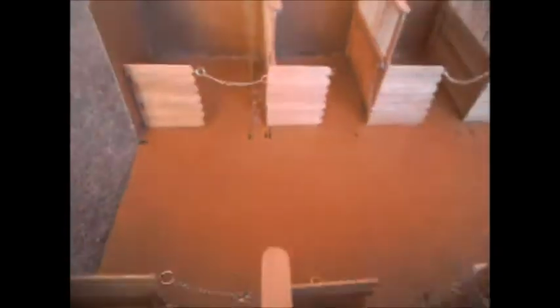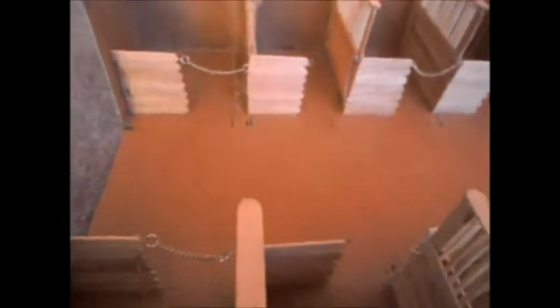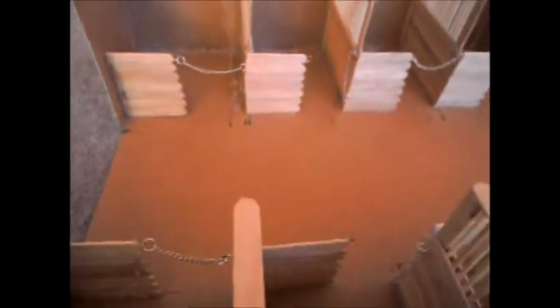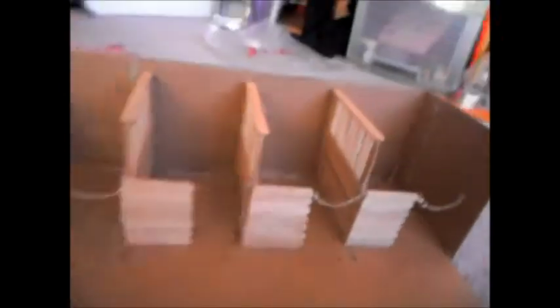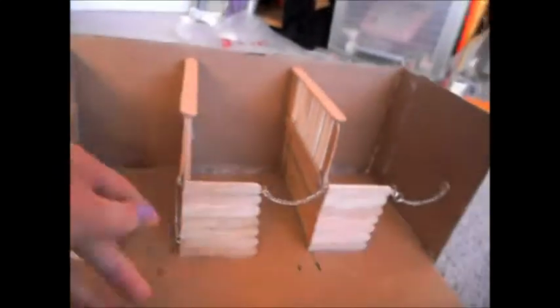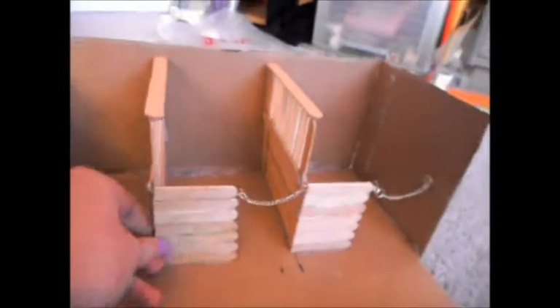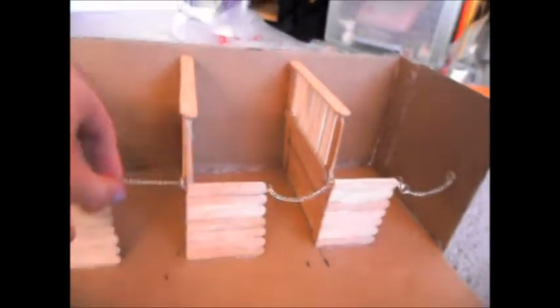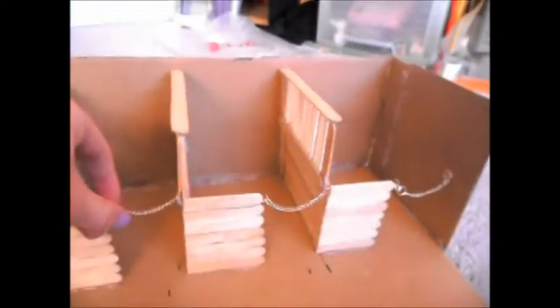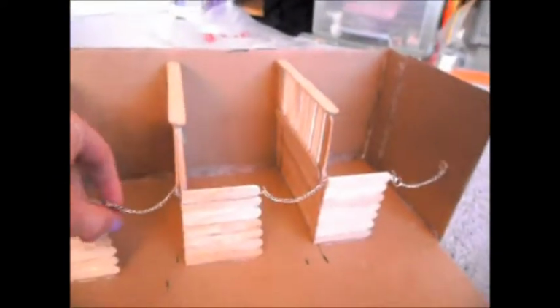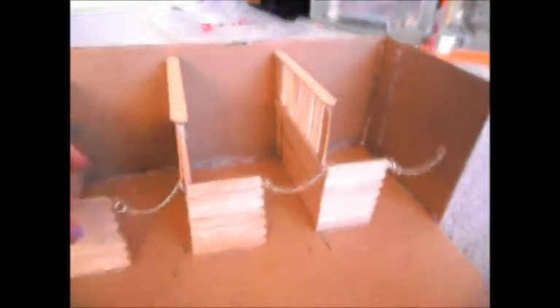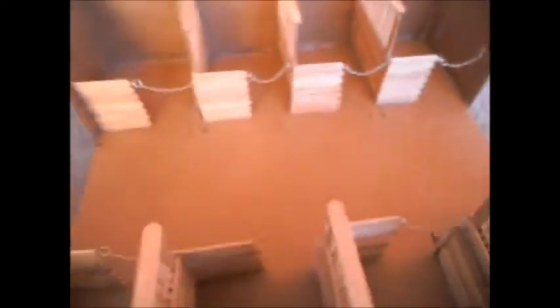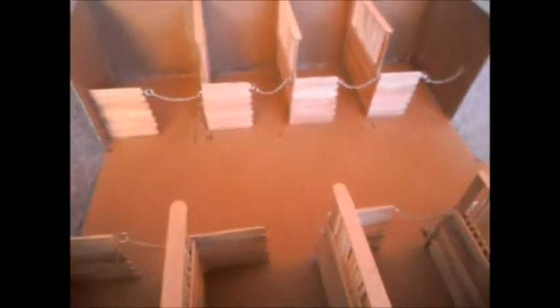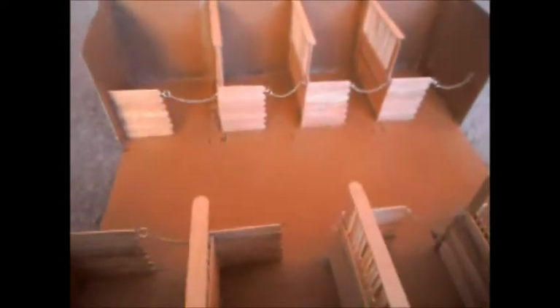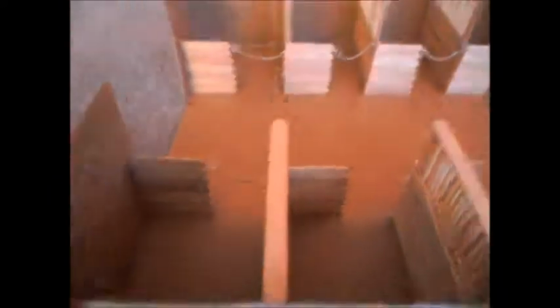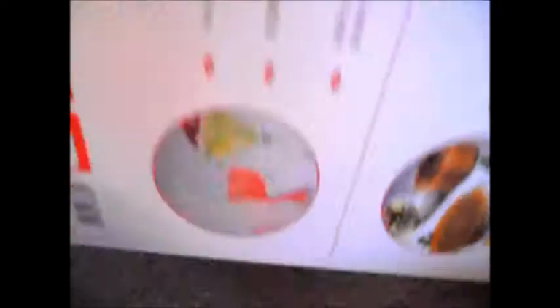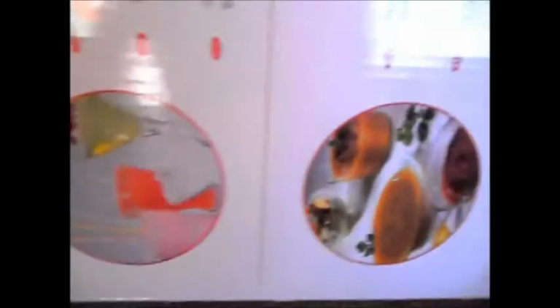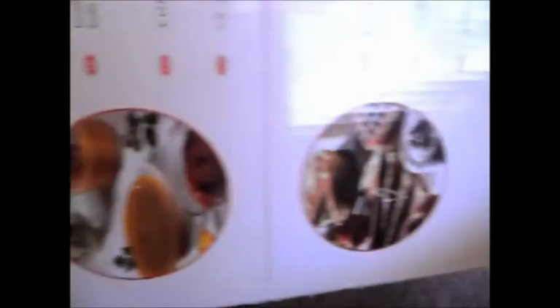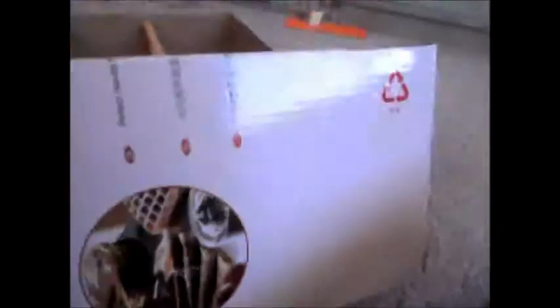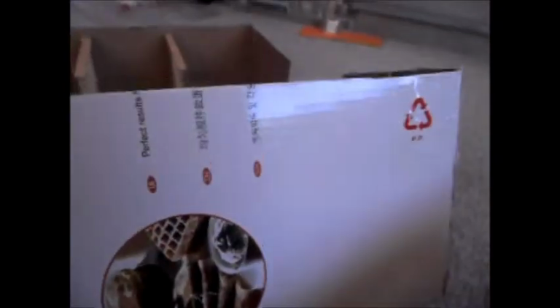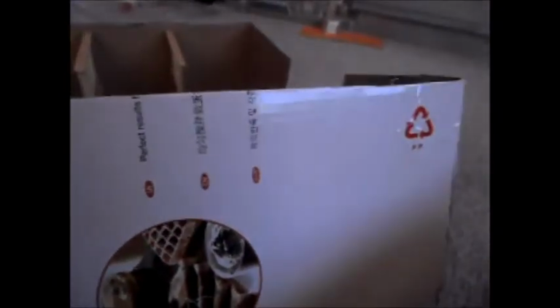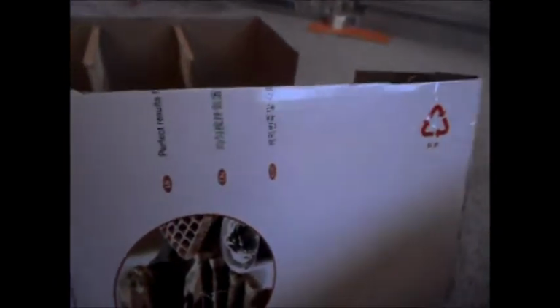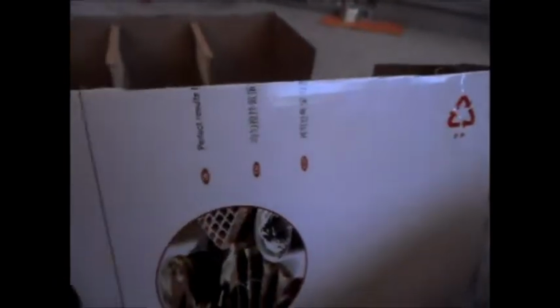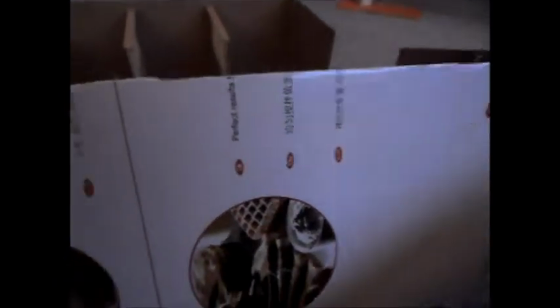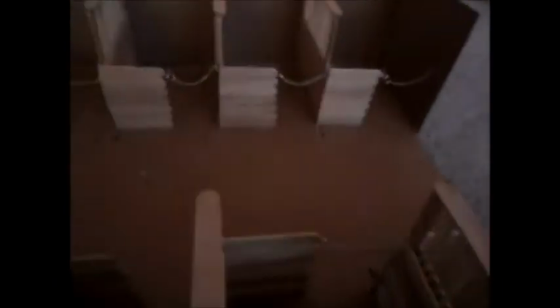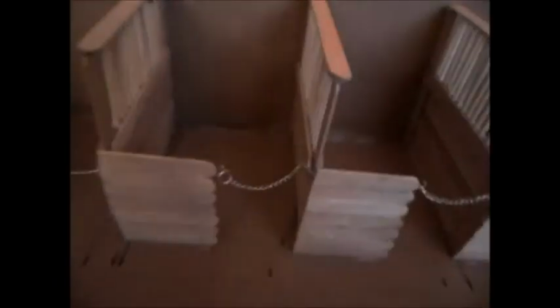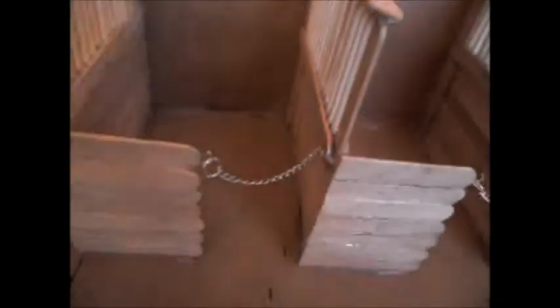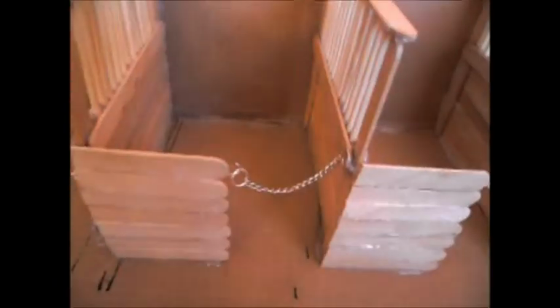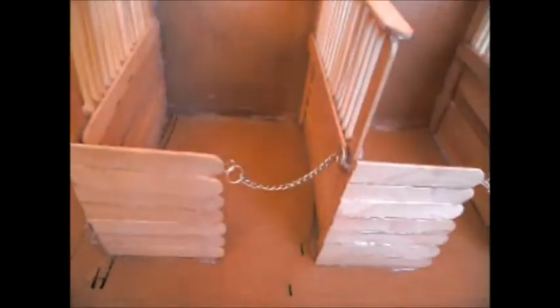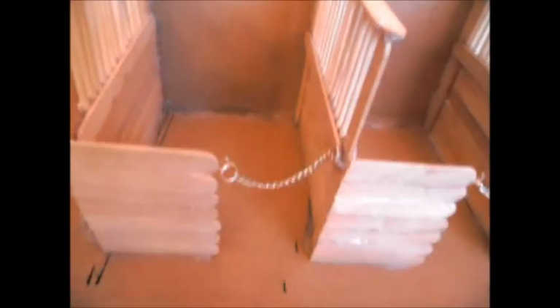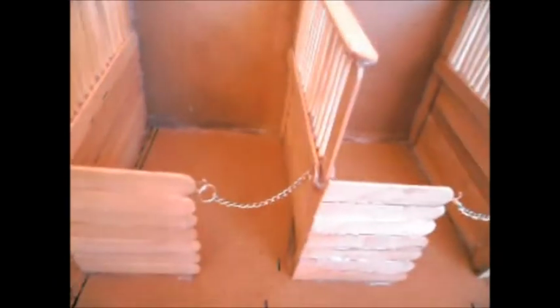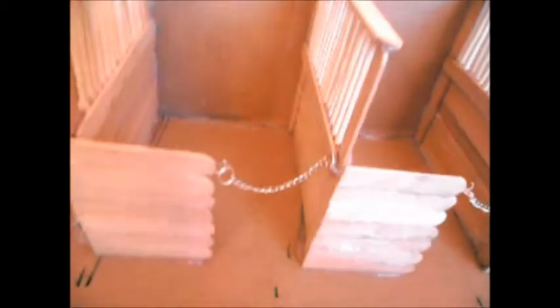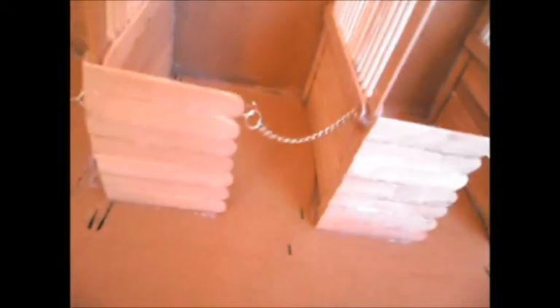I really like how it turned out, but it's actually not done yet because I might paint it. It has some stuff on it from a blender box. If you guys have any suggestions, I'd love to hear them.